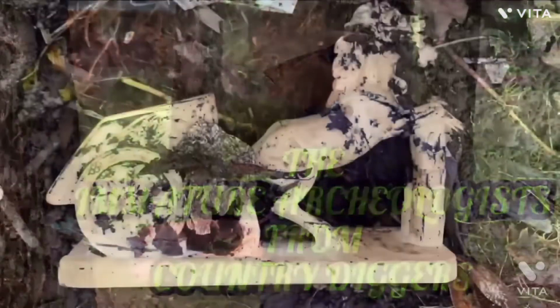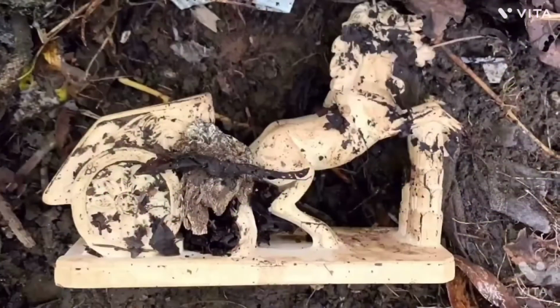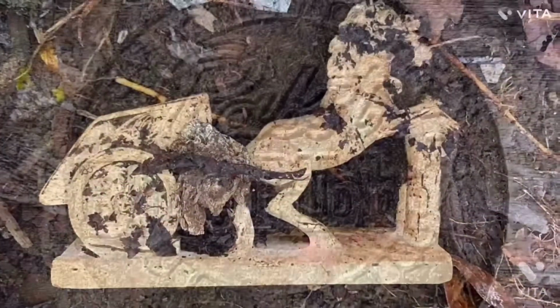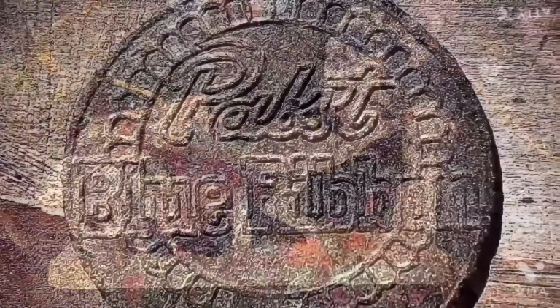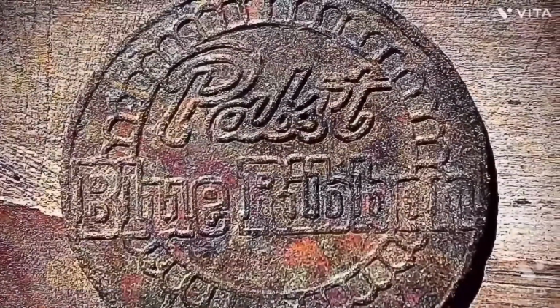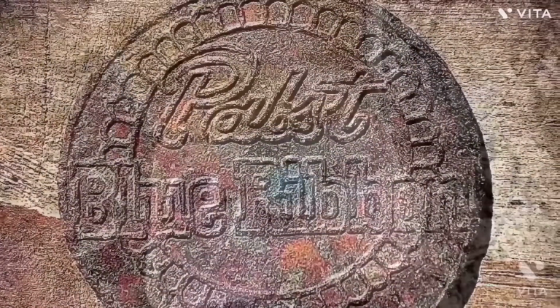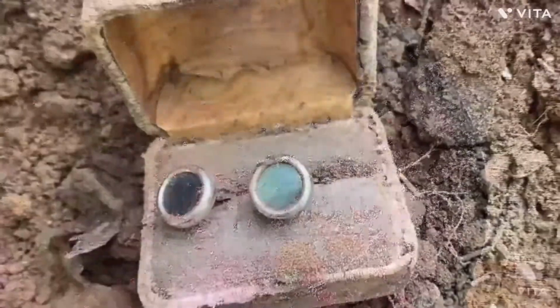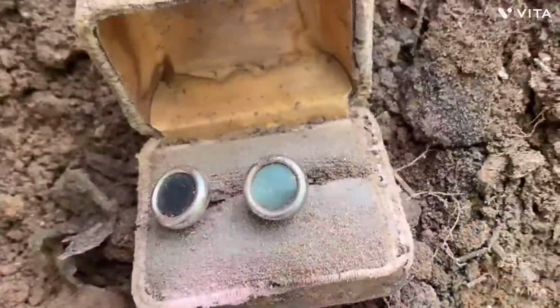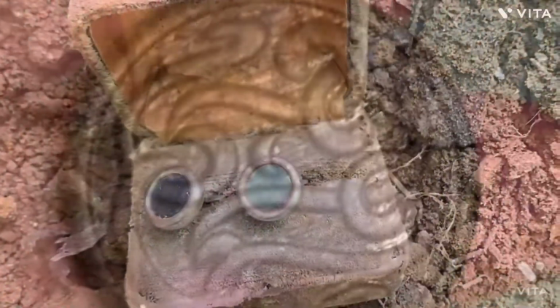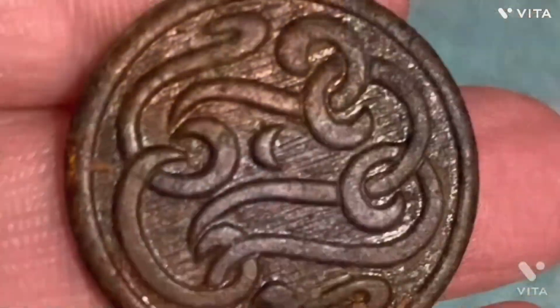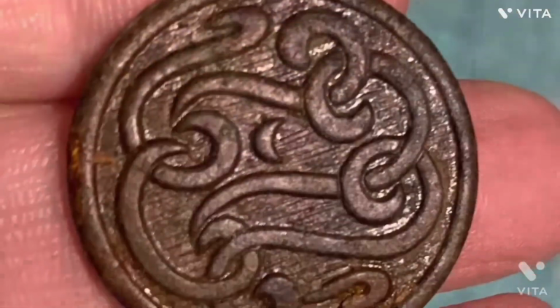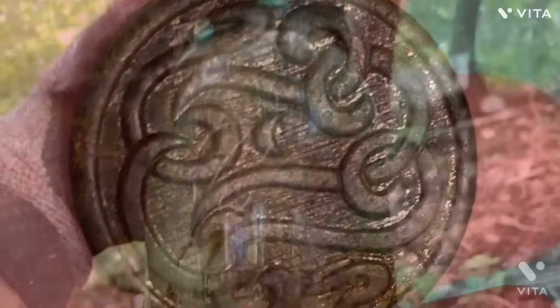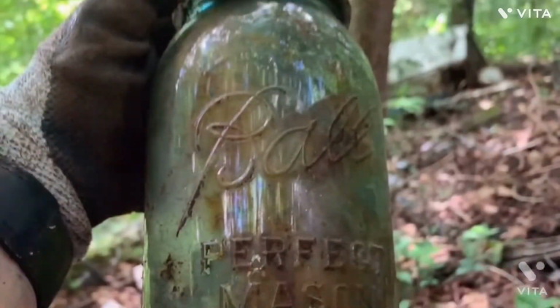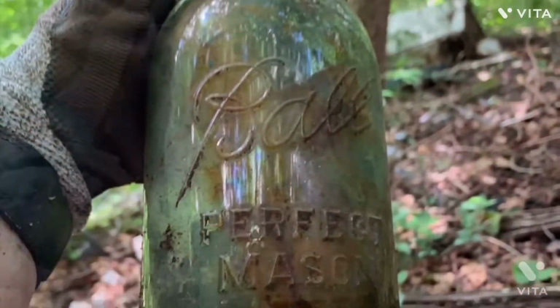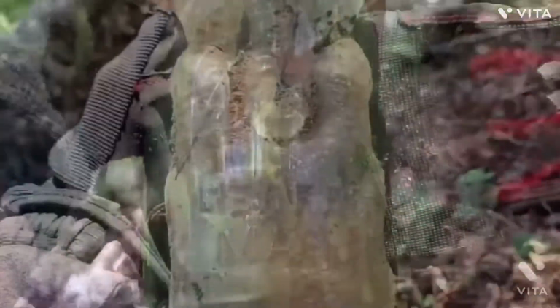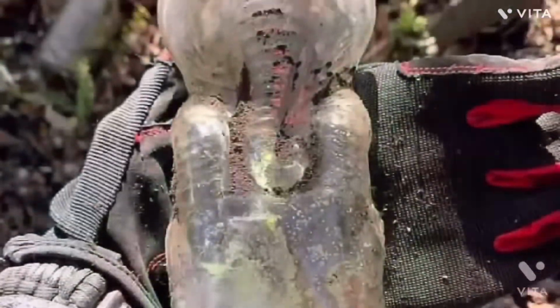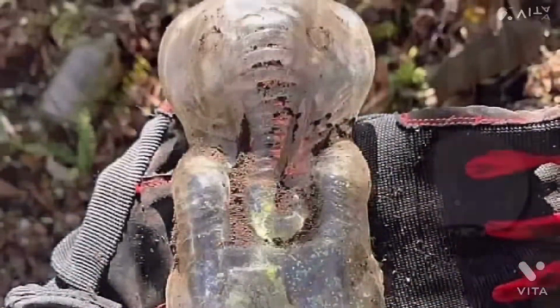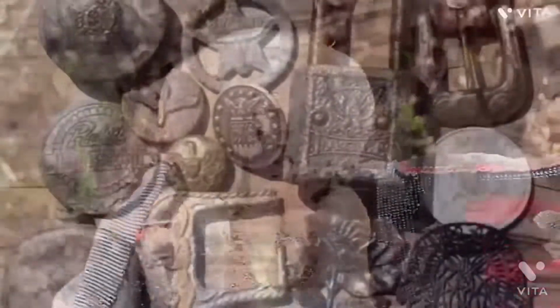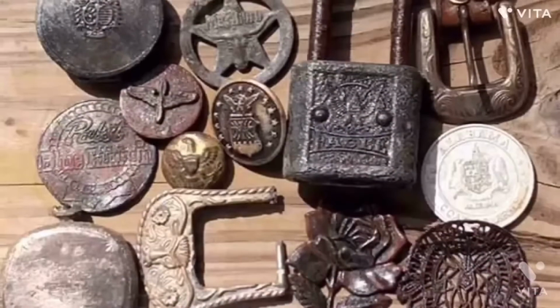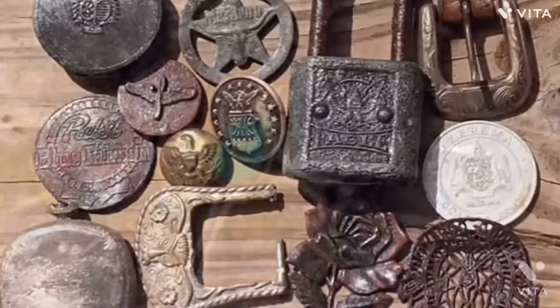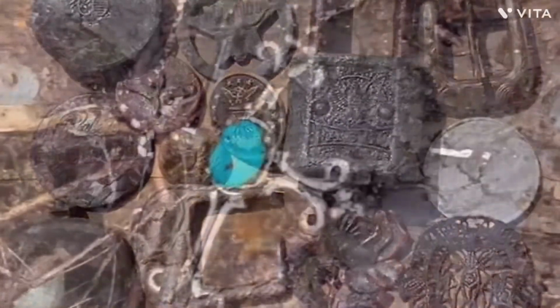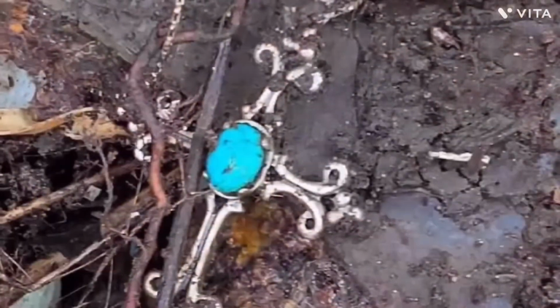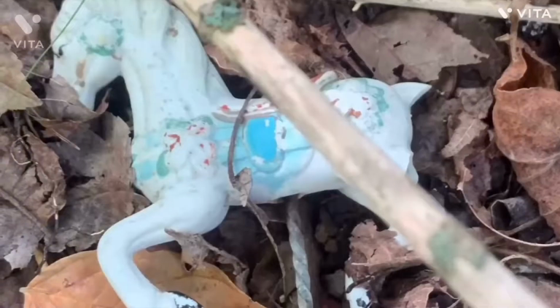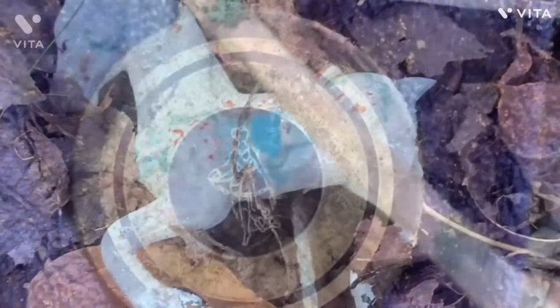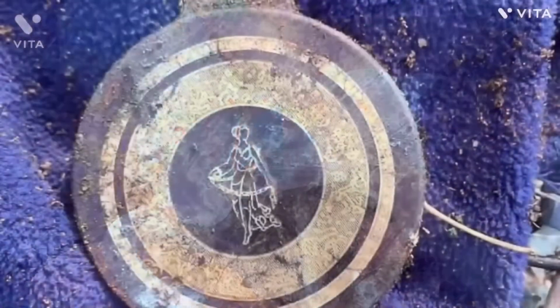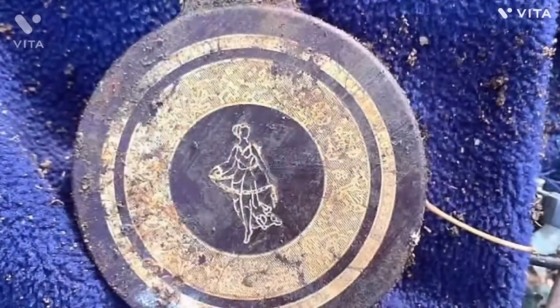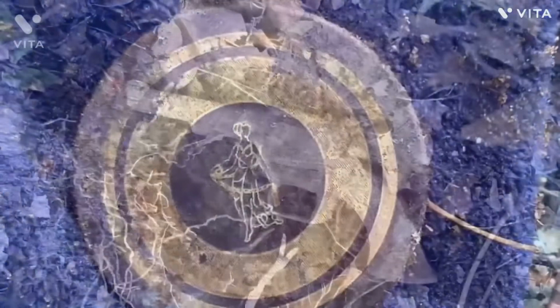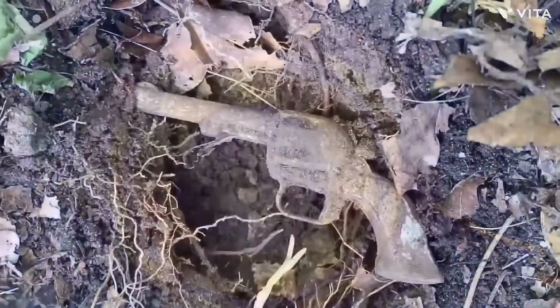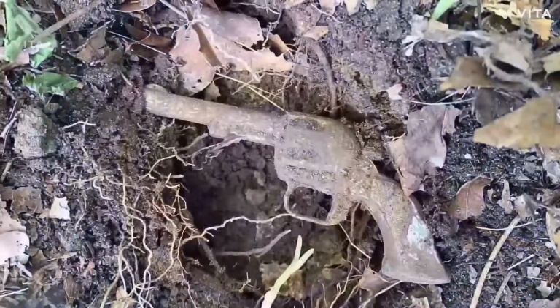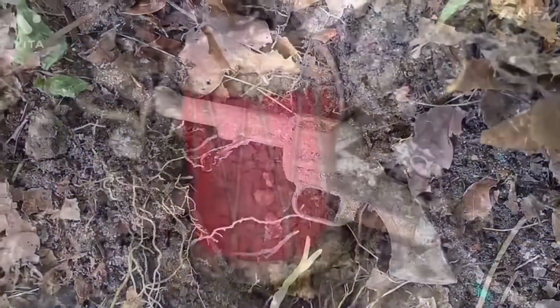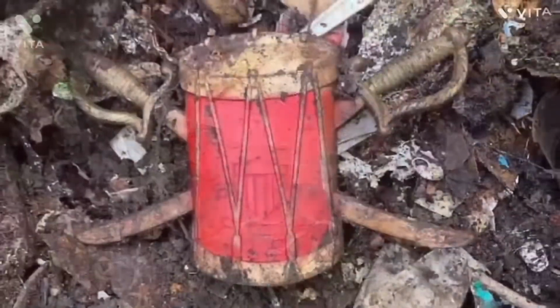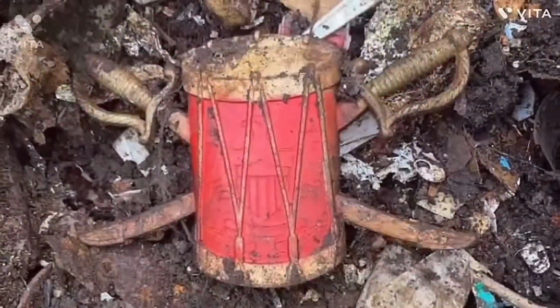We're going on a treasure hunt! Got my sunglasses. I'm not scared. Oh, look at those grassy dunes.